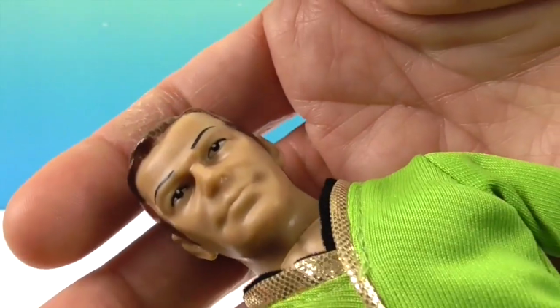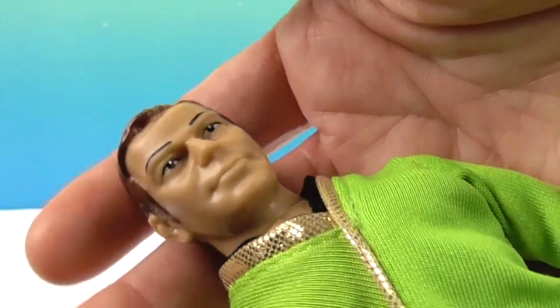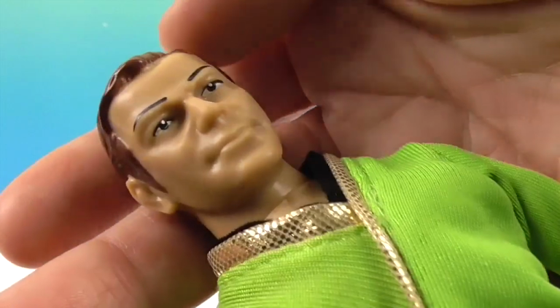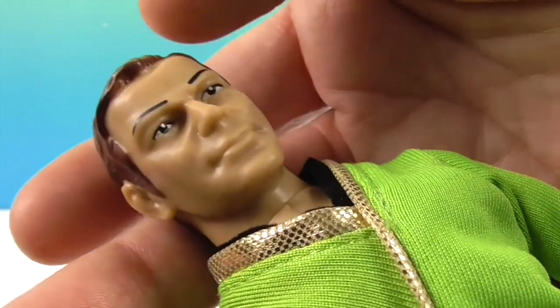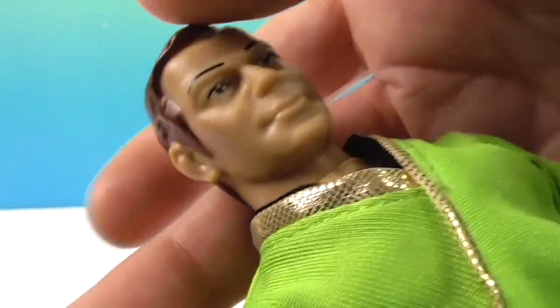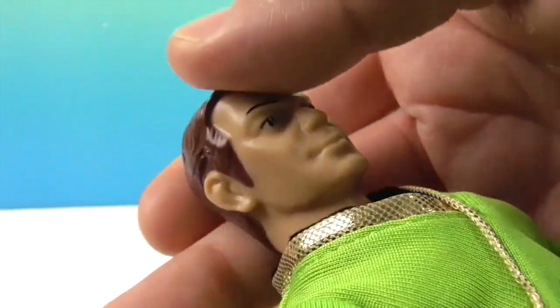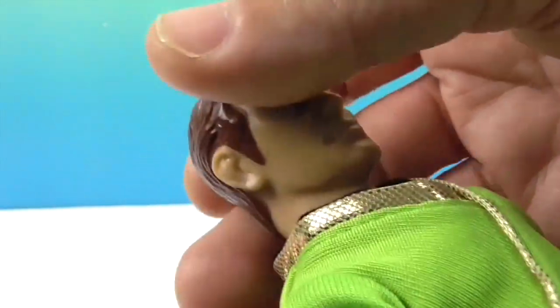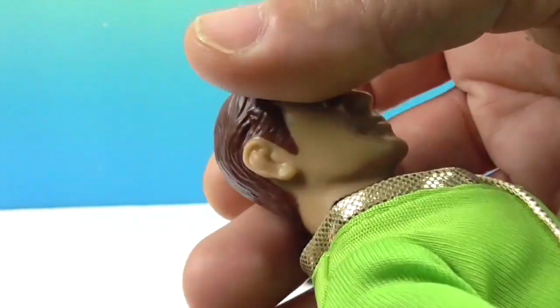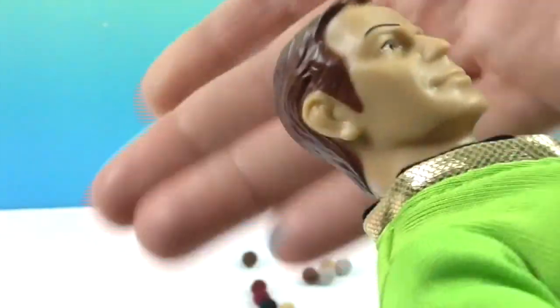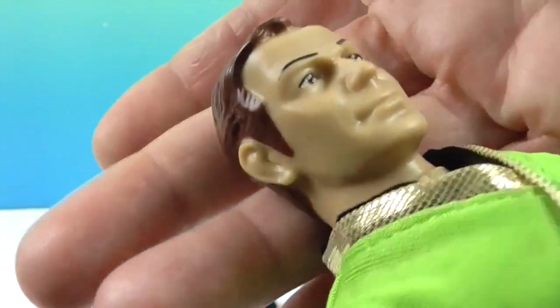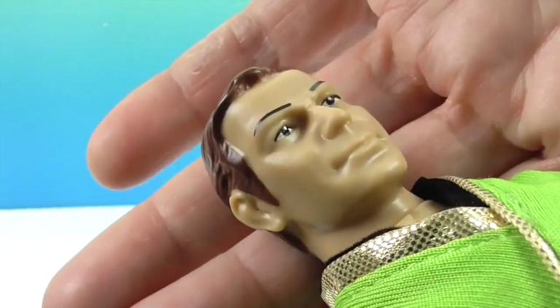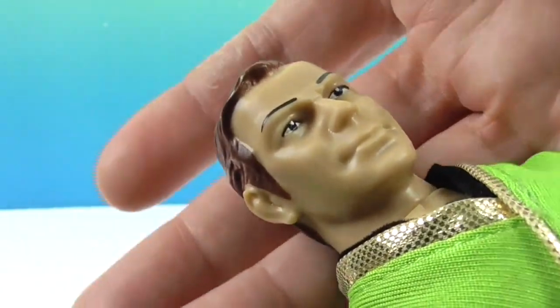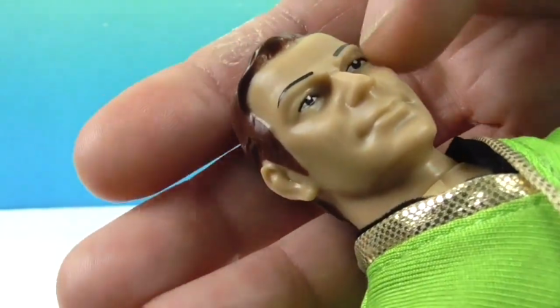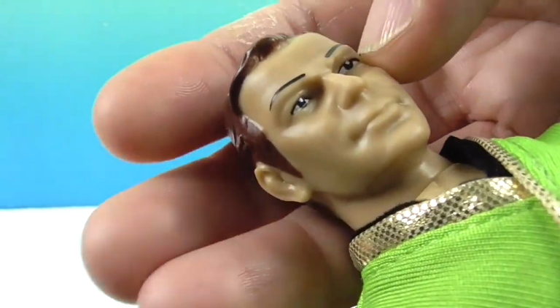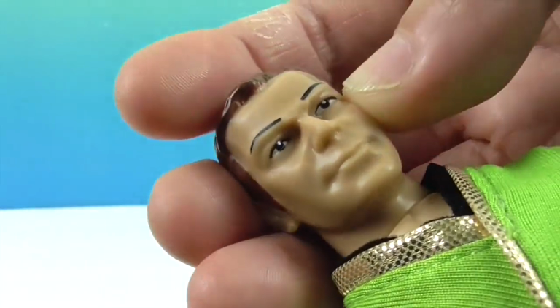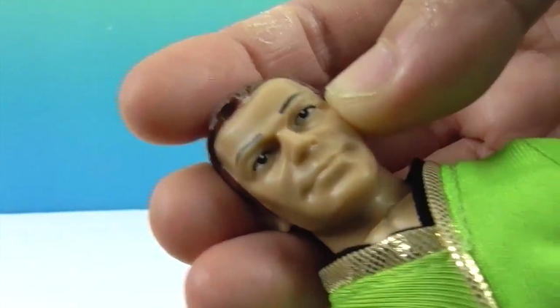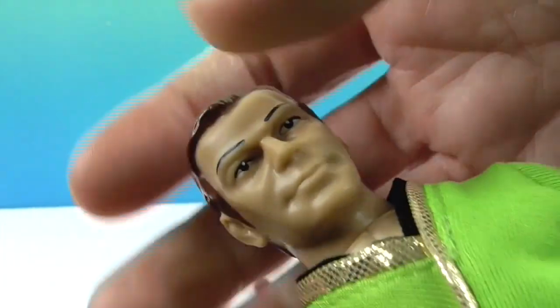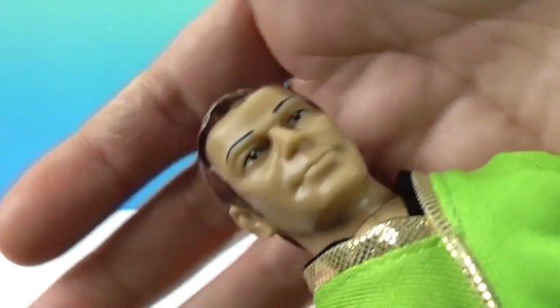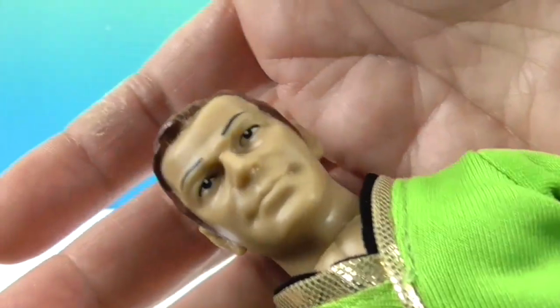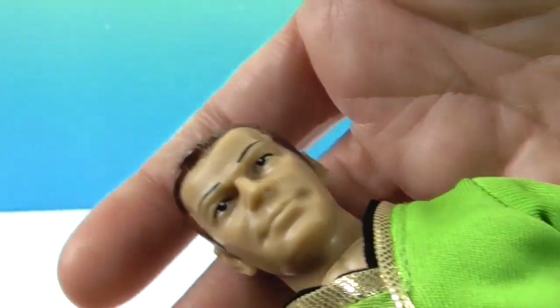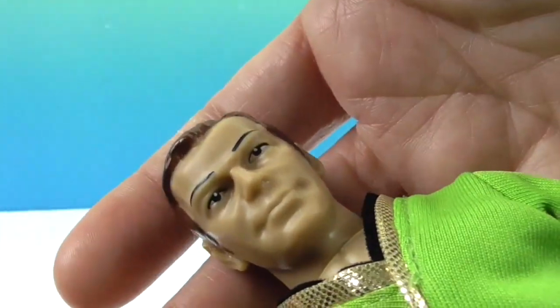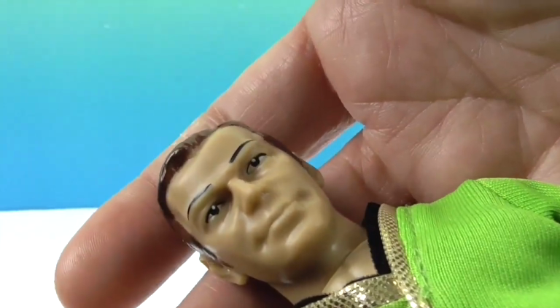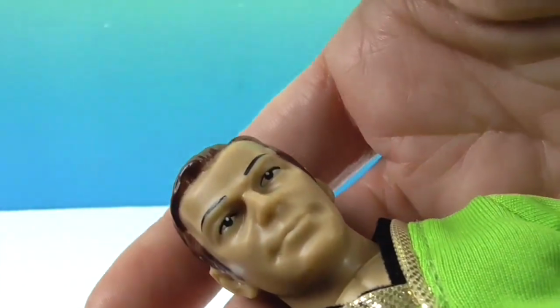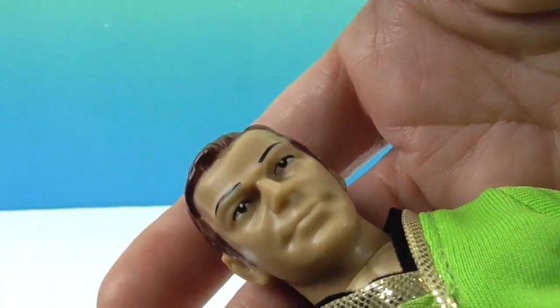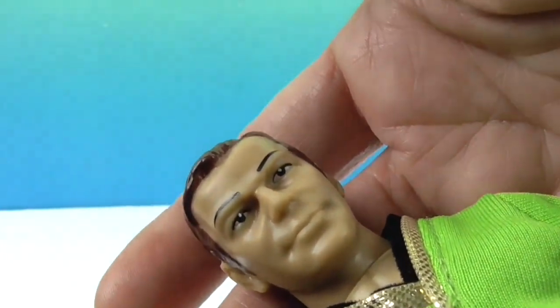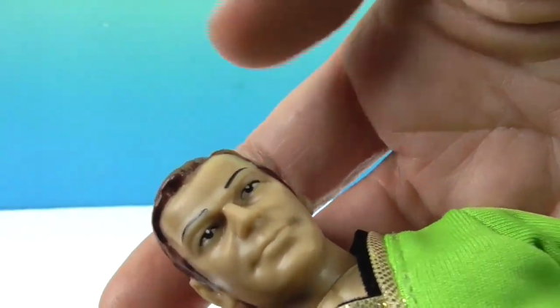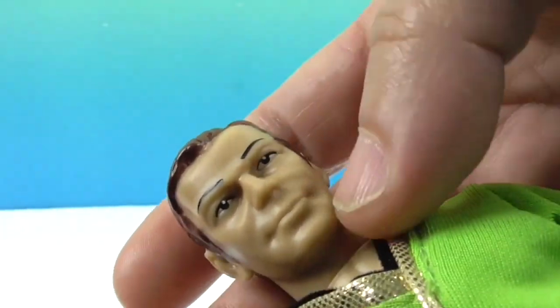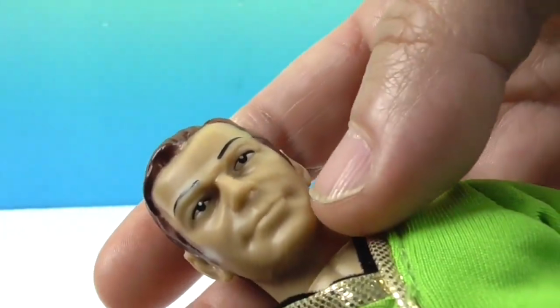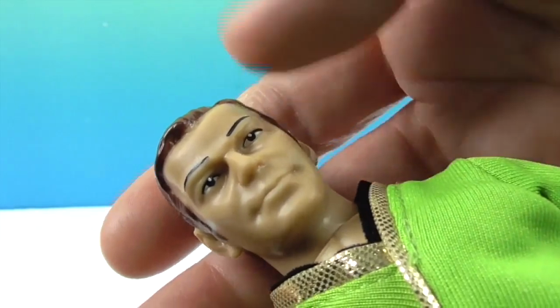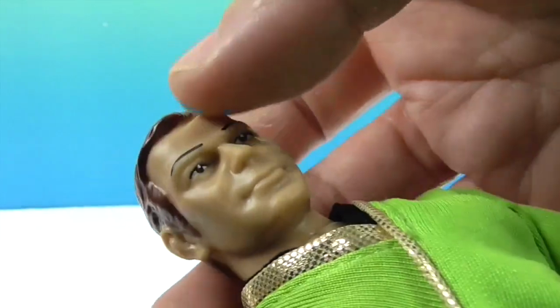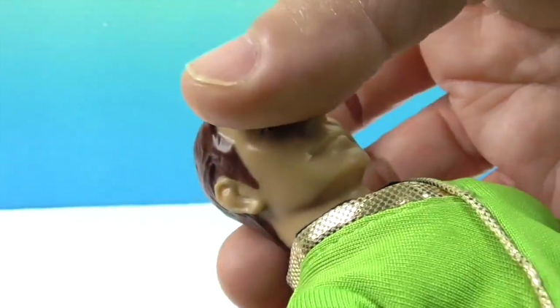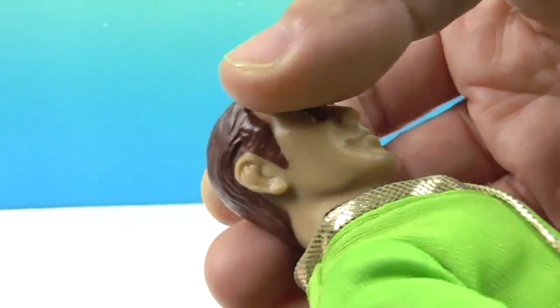He has that 70s doll face, you know what I'm saying? I was a child in the 70s and I had many, you know, Barbie-esque, even knock-off ones. And this just has that look to me. It looks very much like Captain Kirk of the 70s.